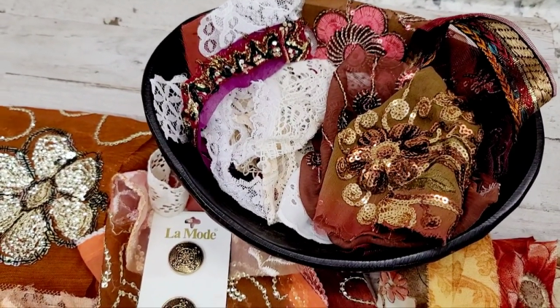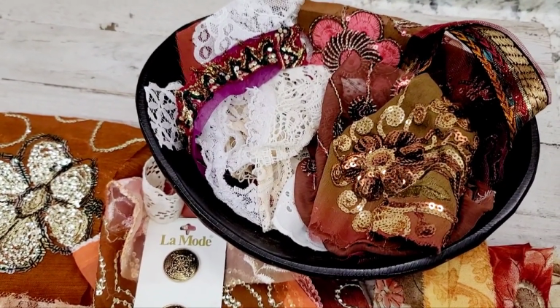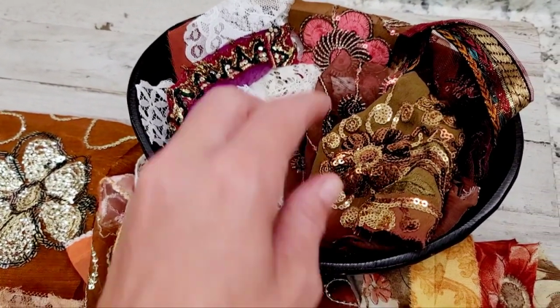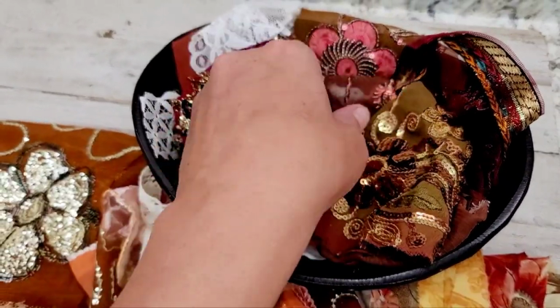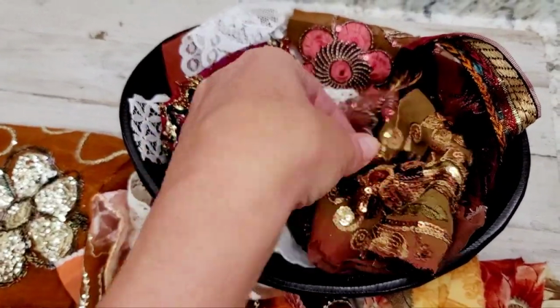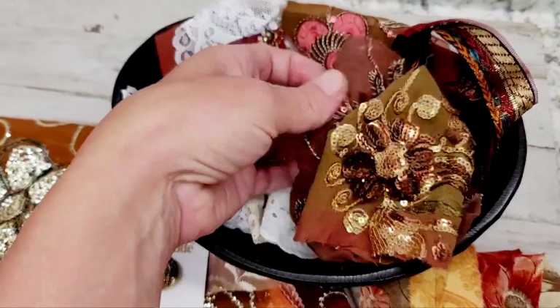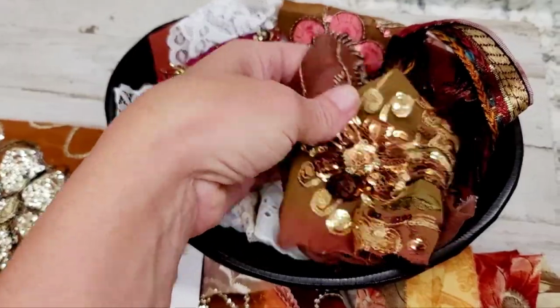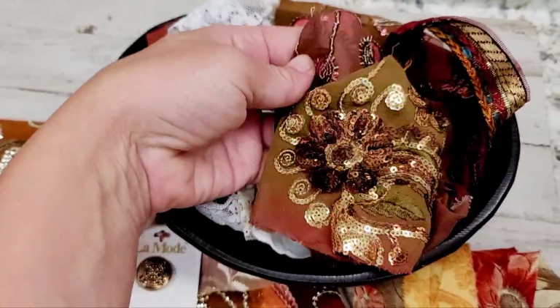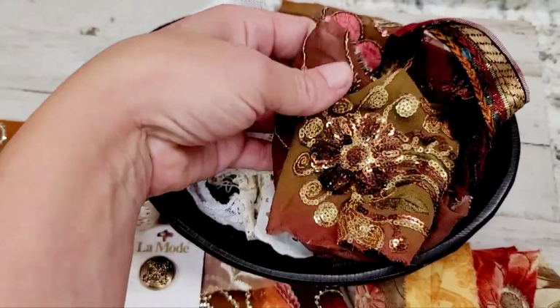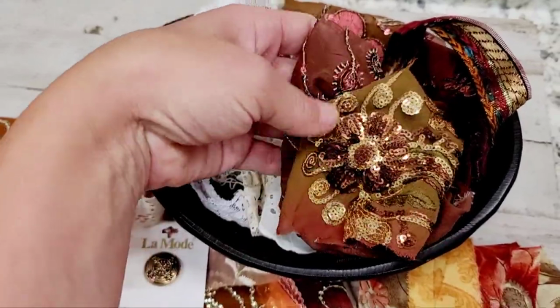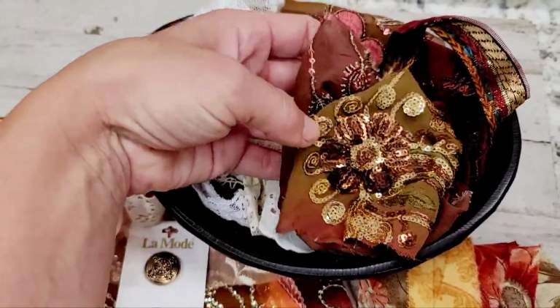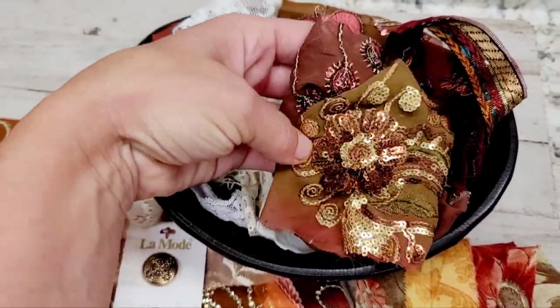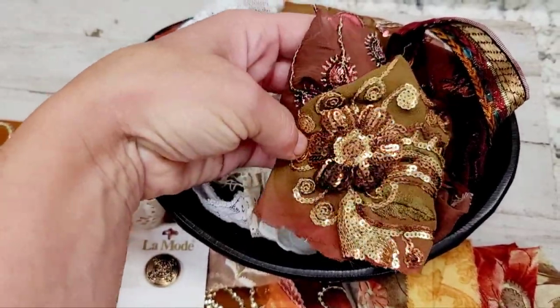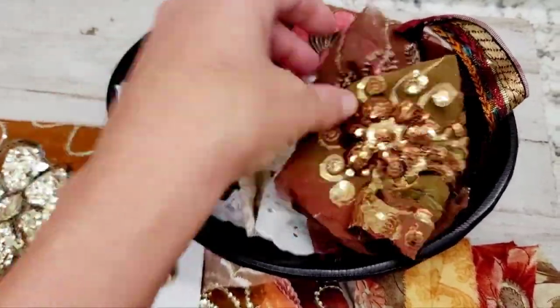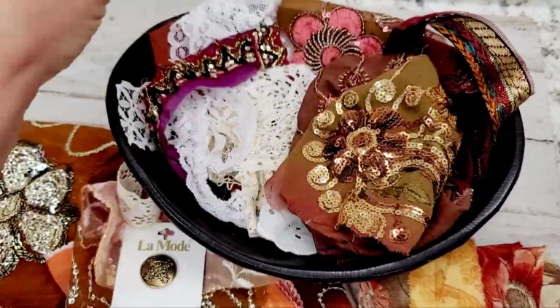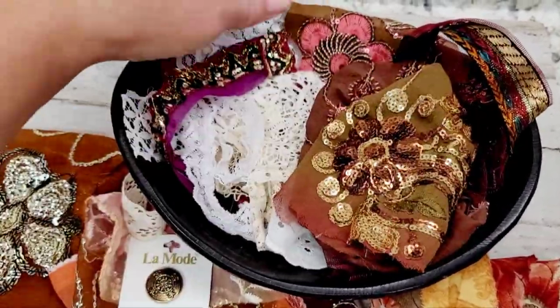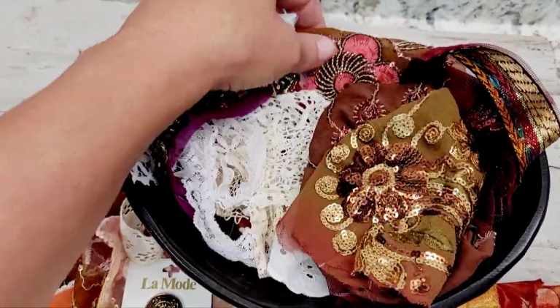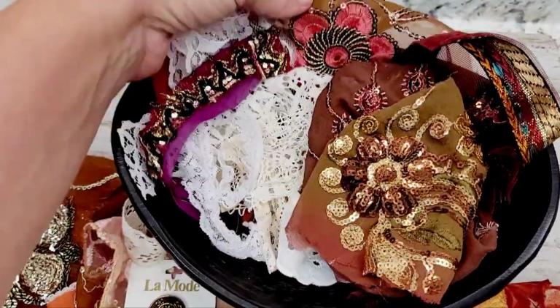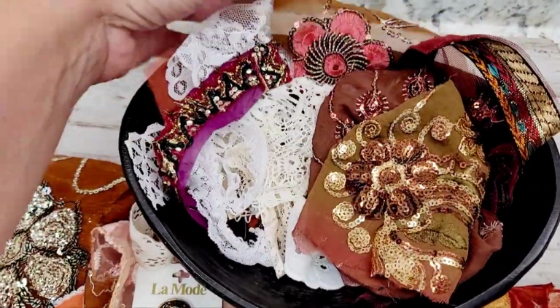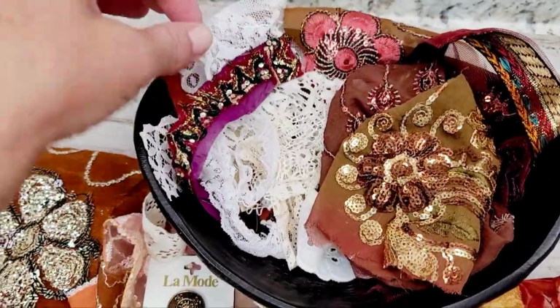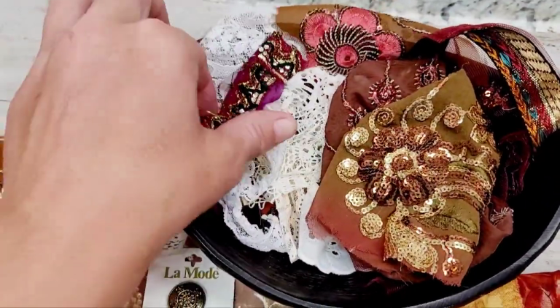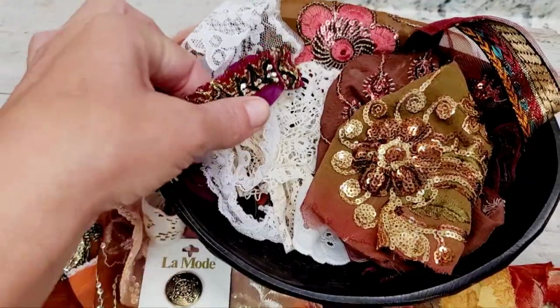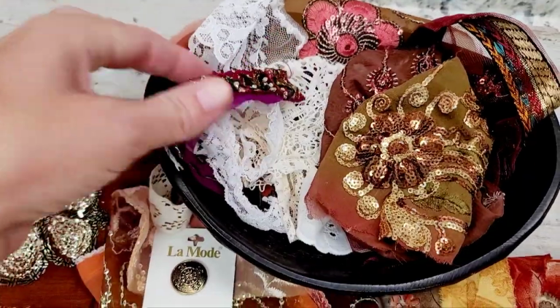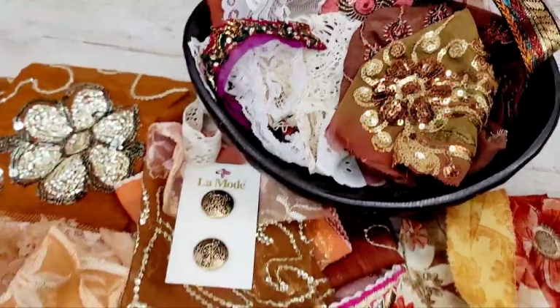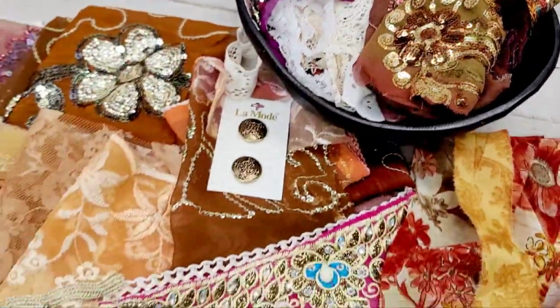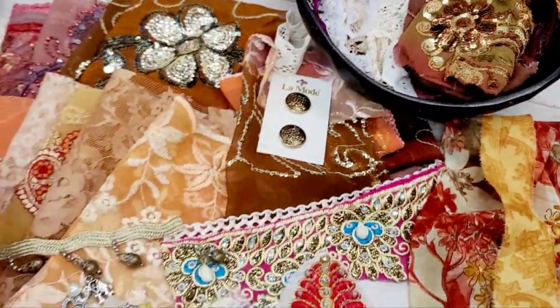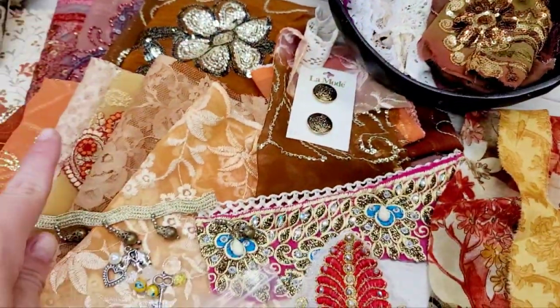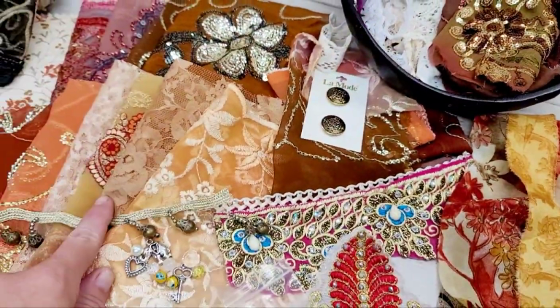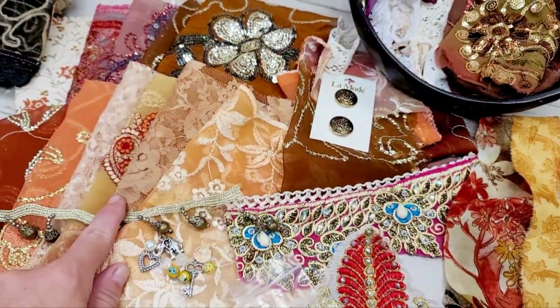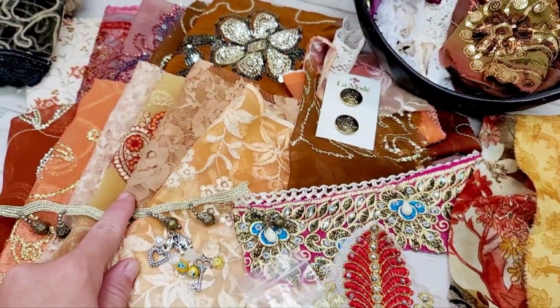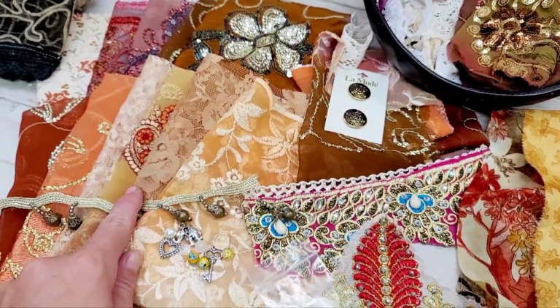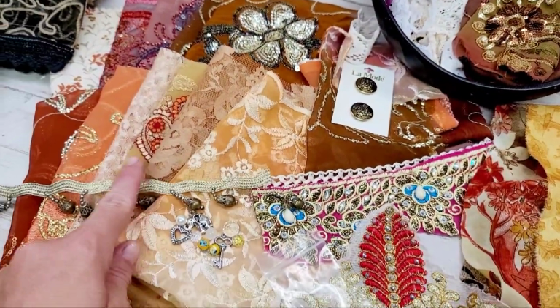So you get the snippet pack. I don't know if you call them snippets — they're kind of rather larger scraps of what you have here in this bundle that I put together for you guys.